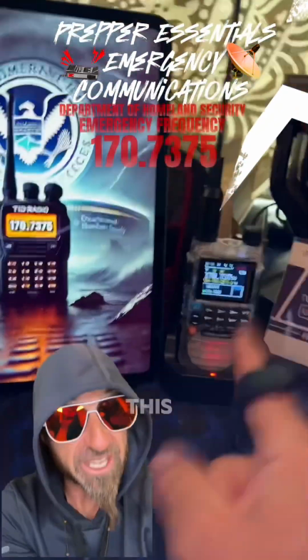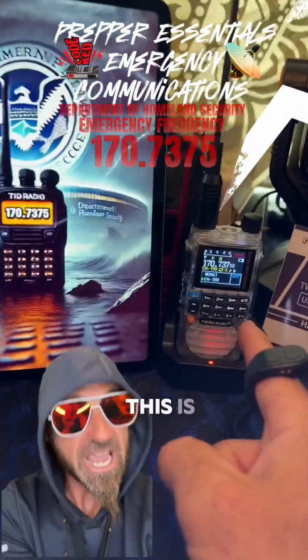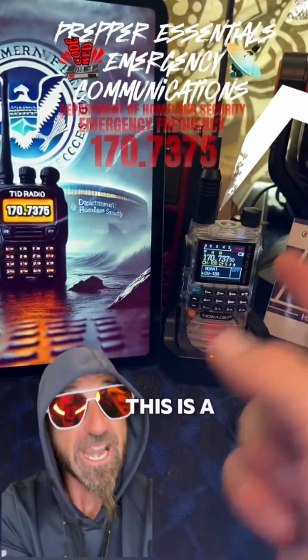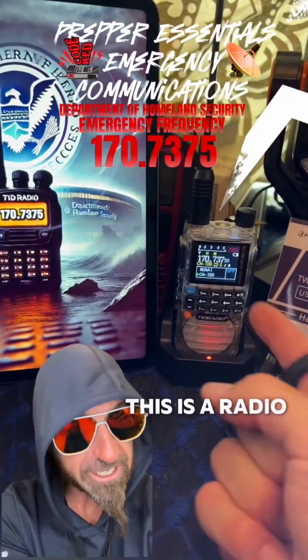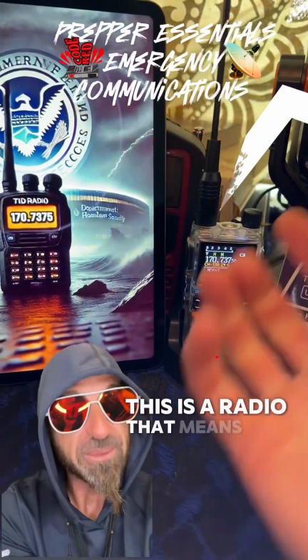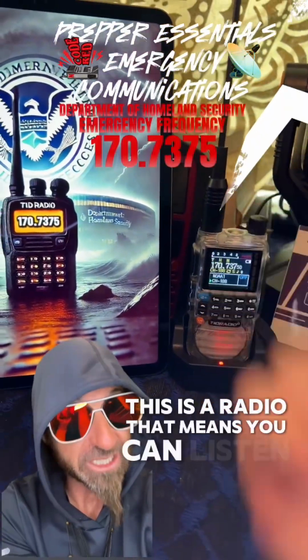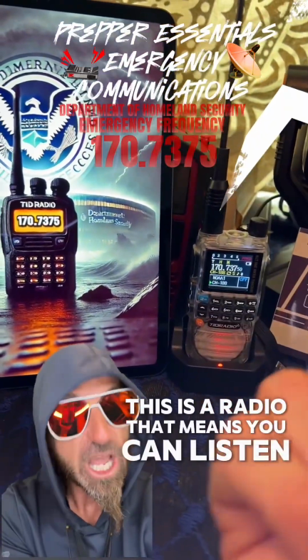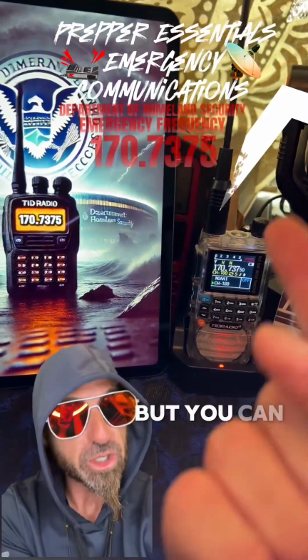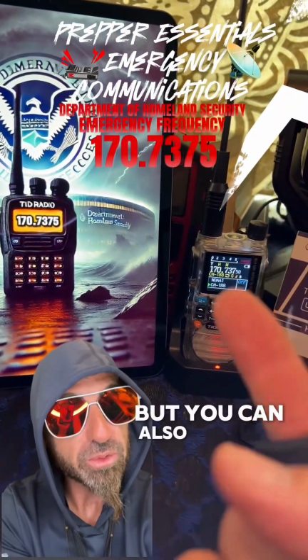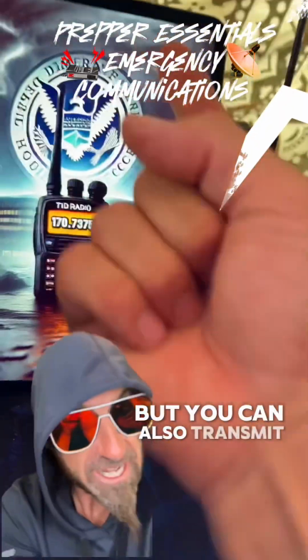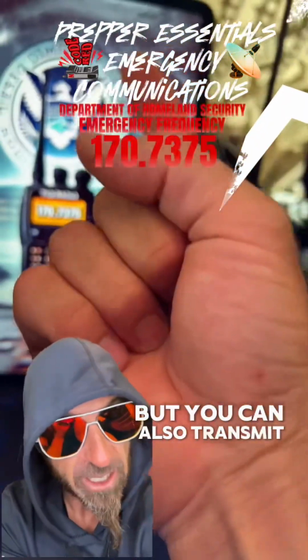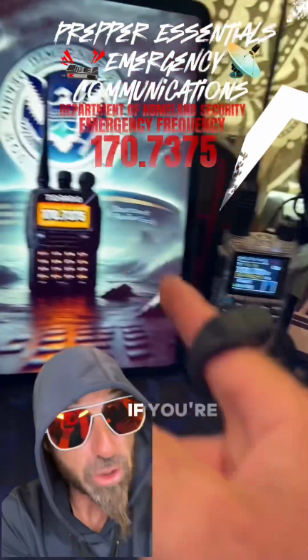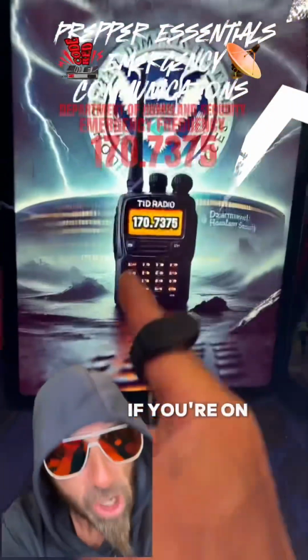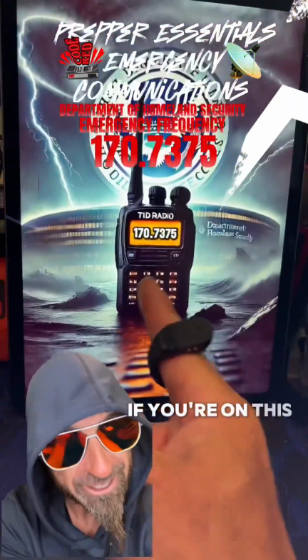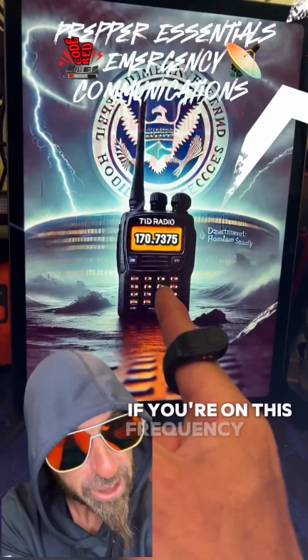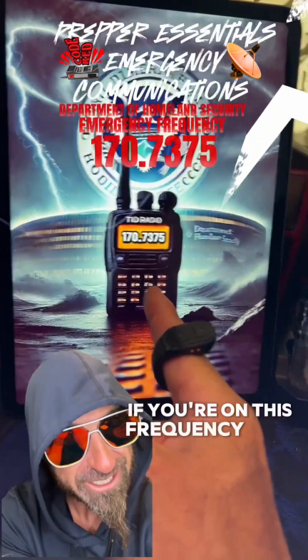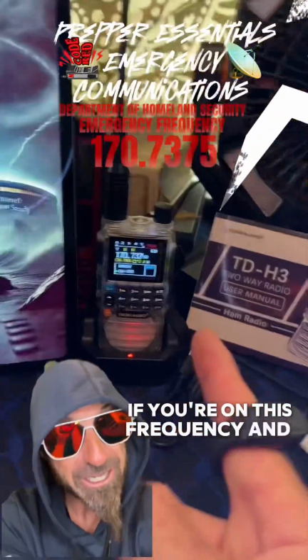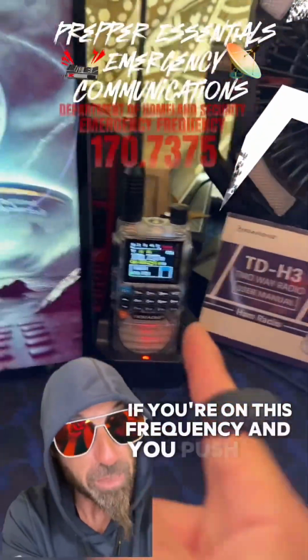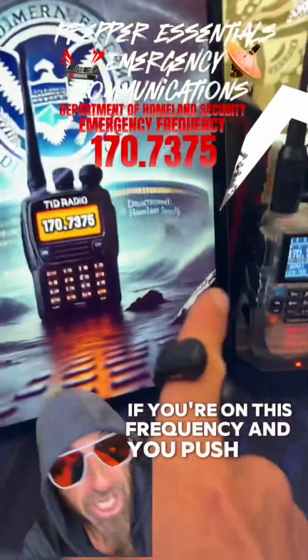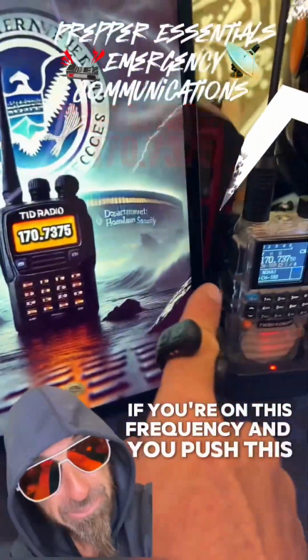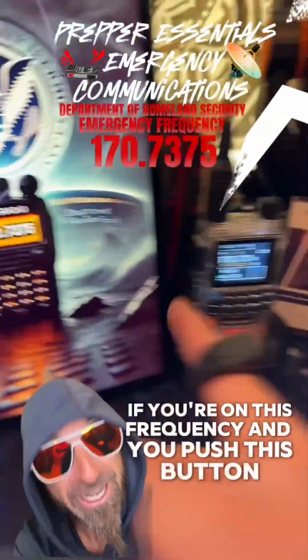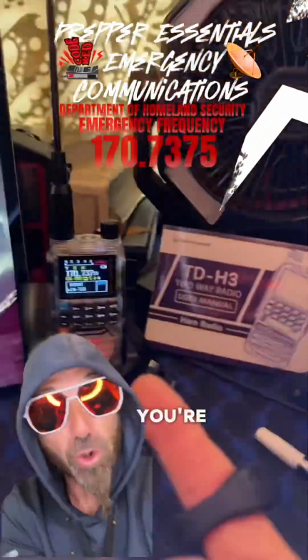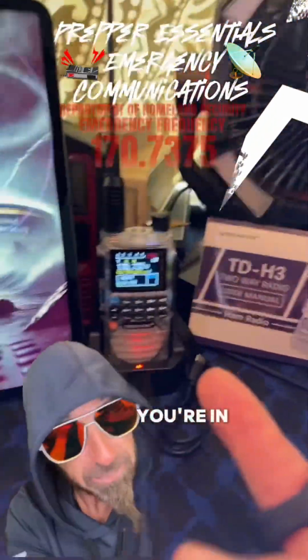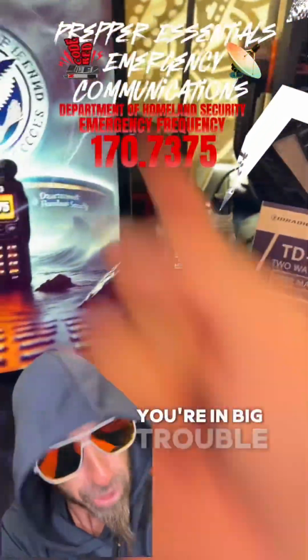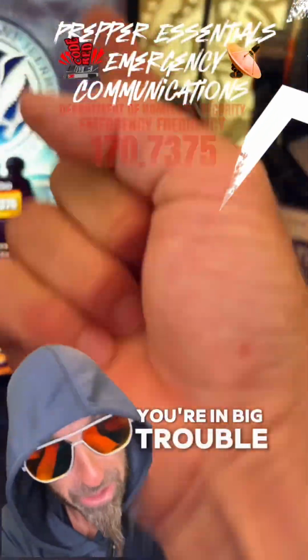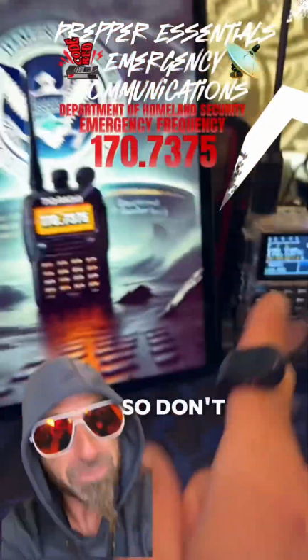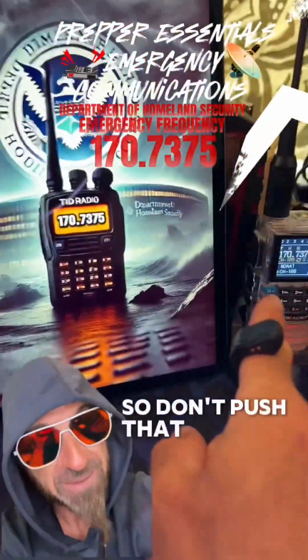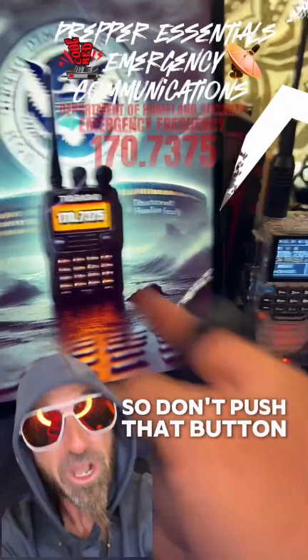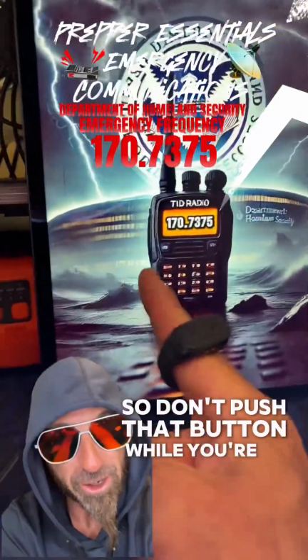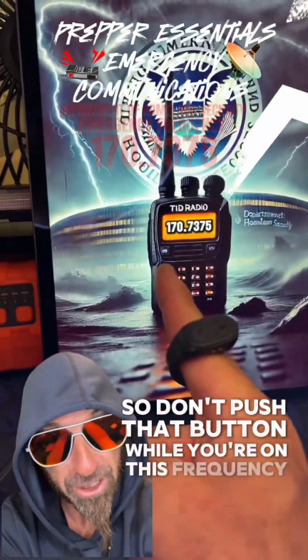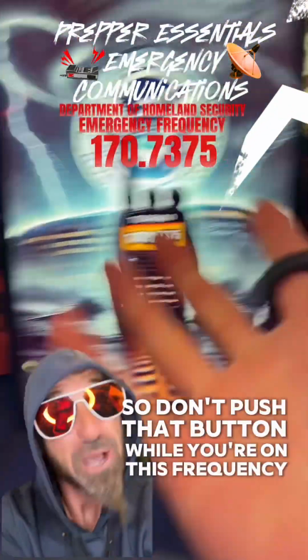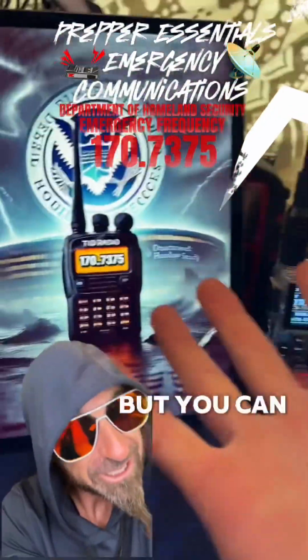This is a radio. That means you can listen, but you can also transmit. Now, if you're on this frequency and you push this button, you're in big trouble. So don't push that button while you're on this frequency, but you can listen.